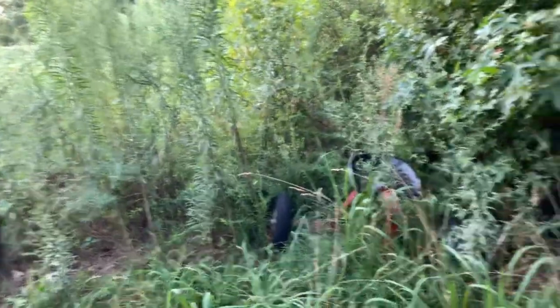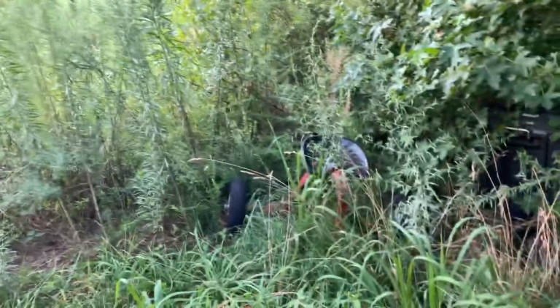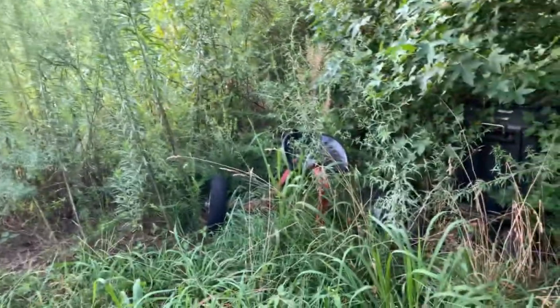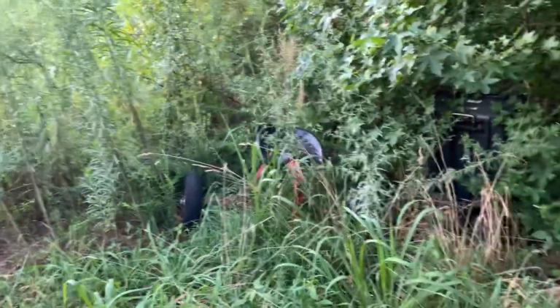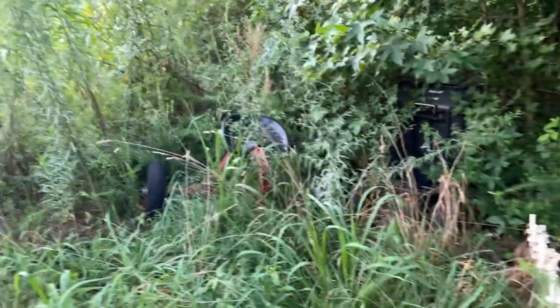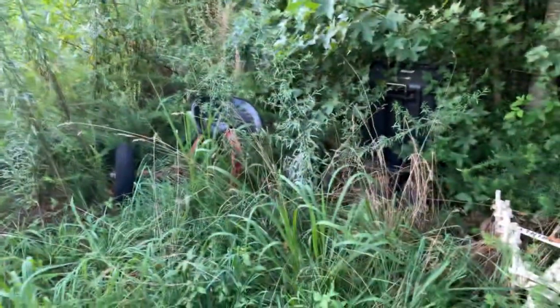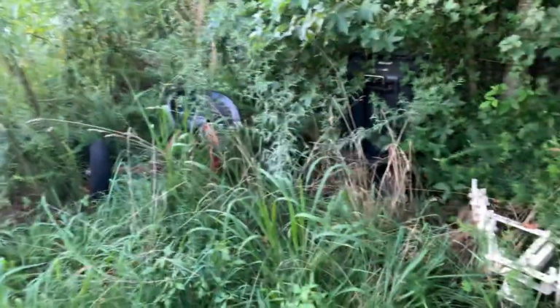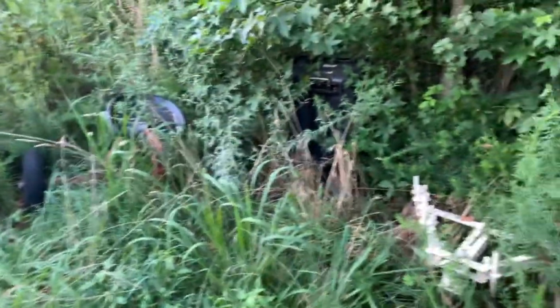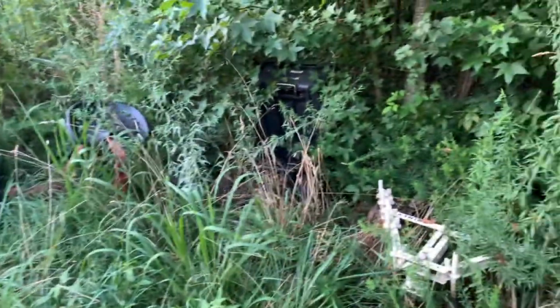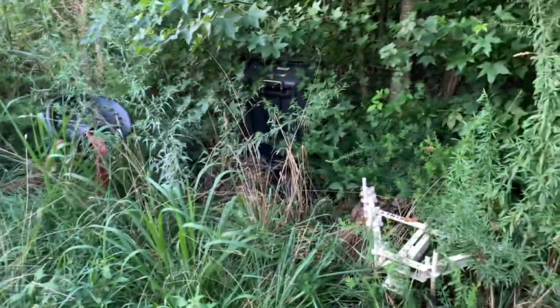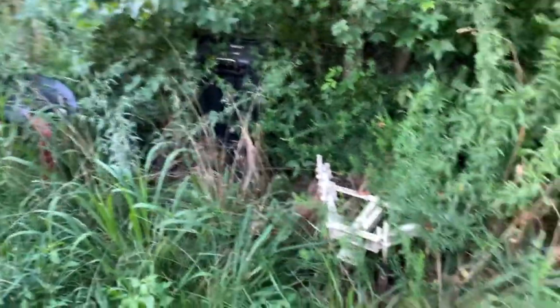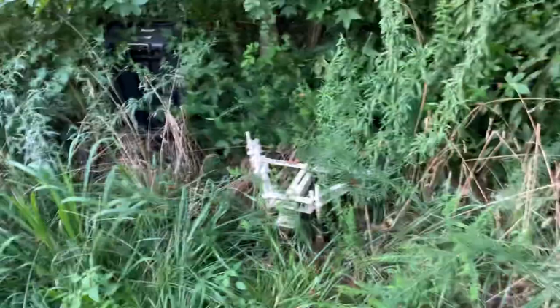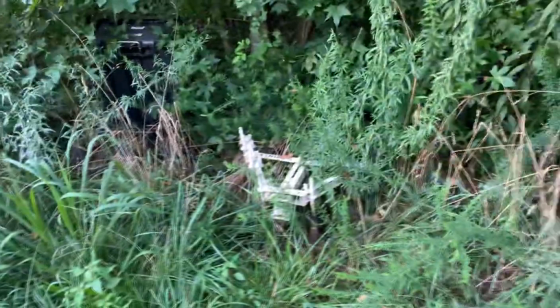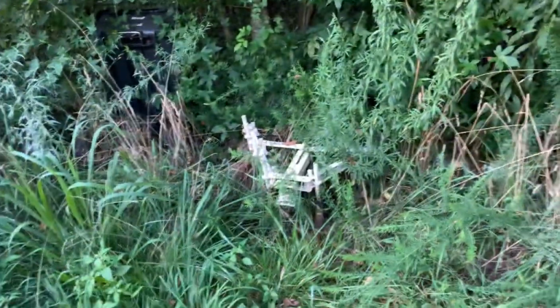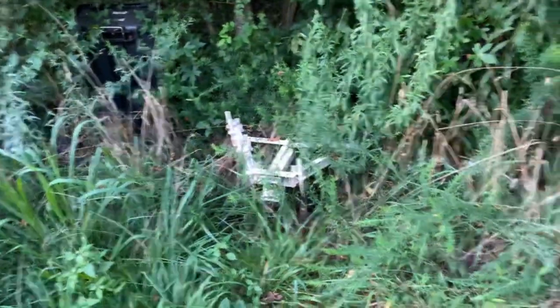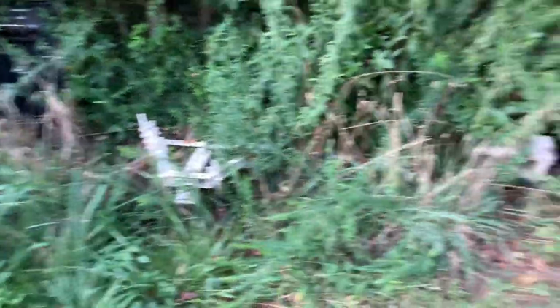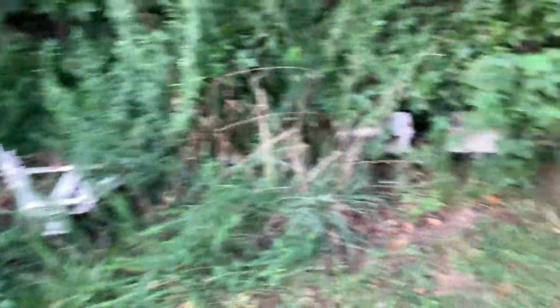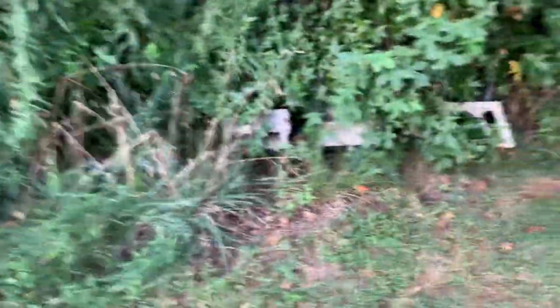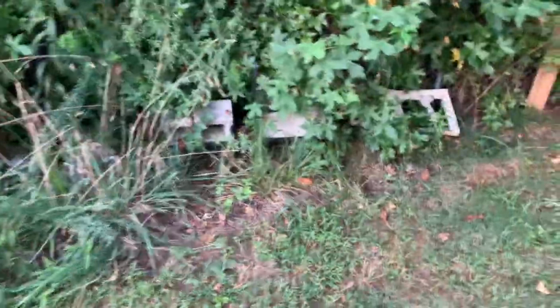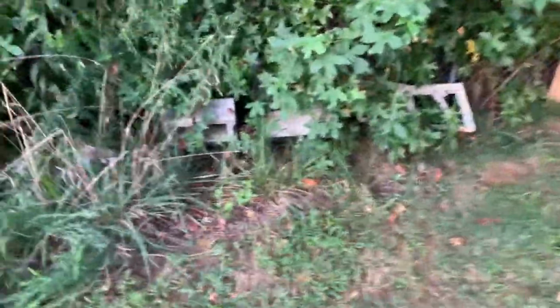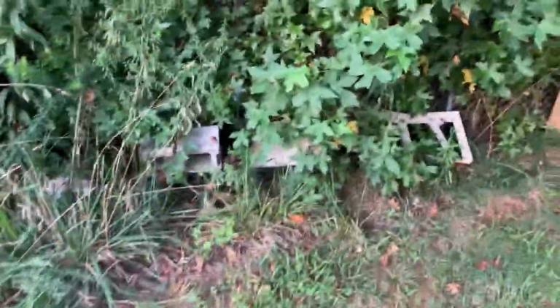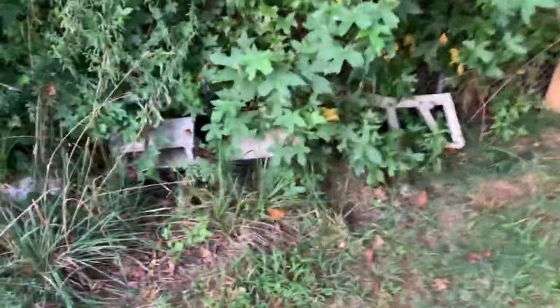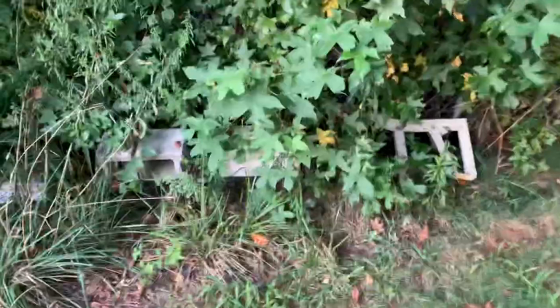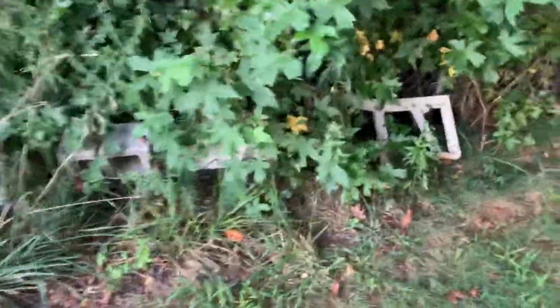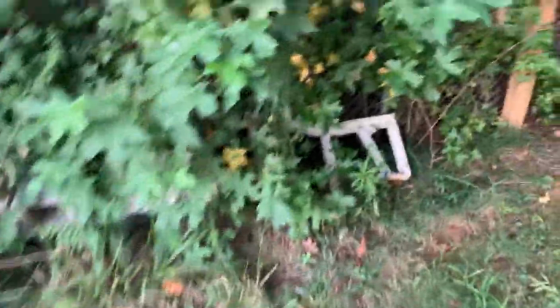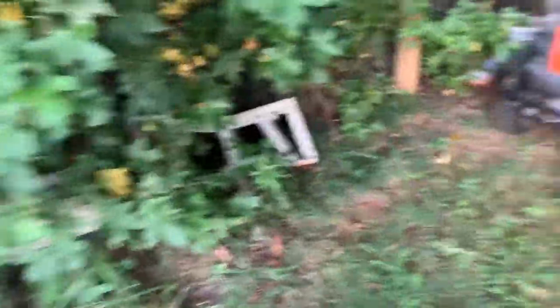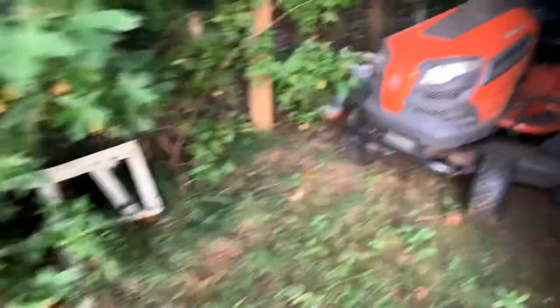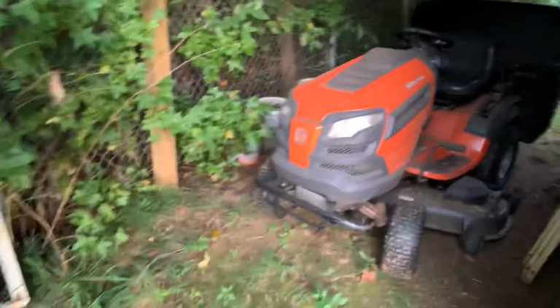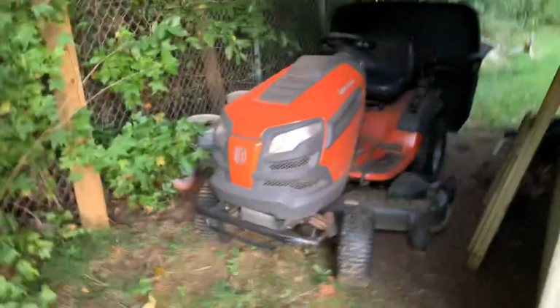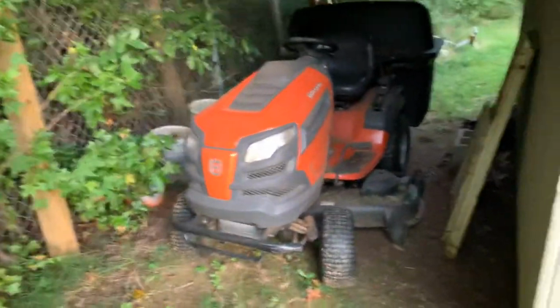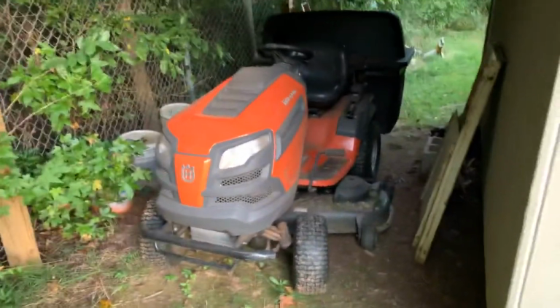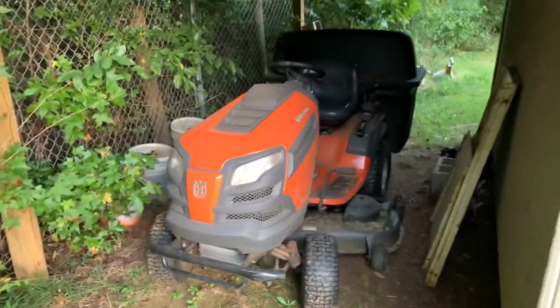Gotta be careful with snakes. There's the wagon, the disc, there's this stuff here, and then there's a Husqvarna.